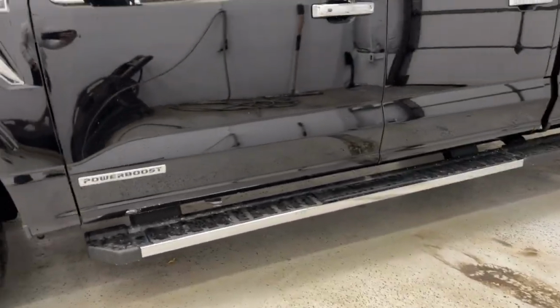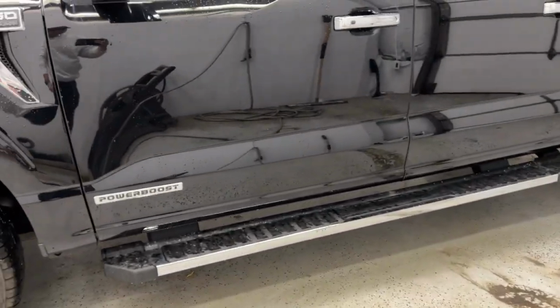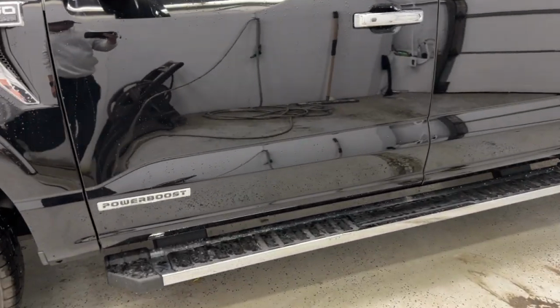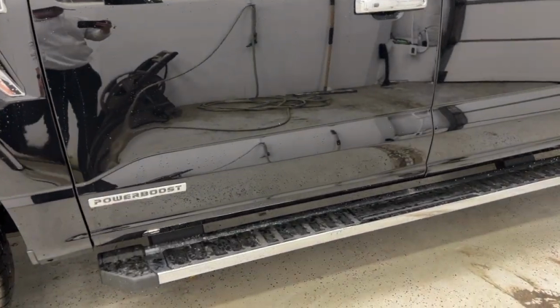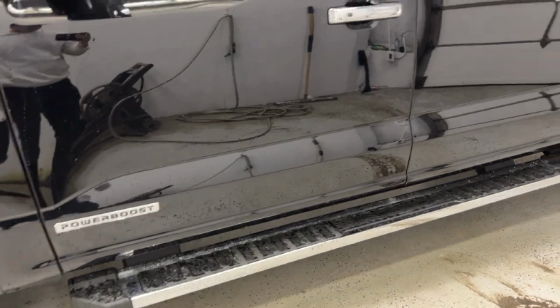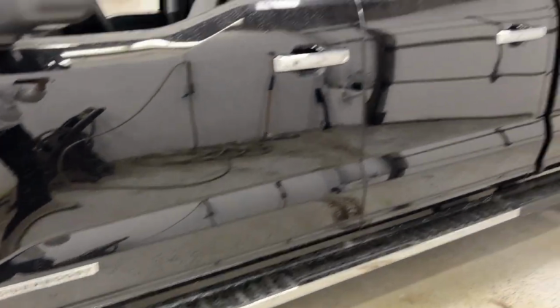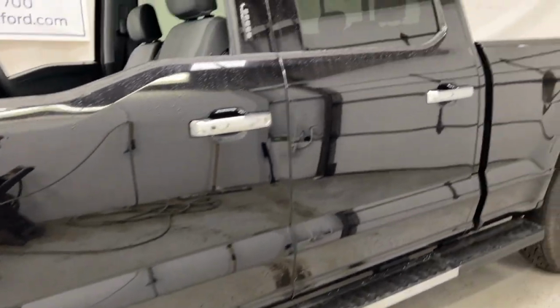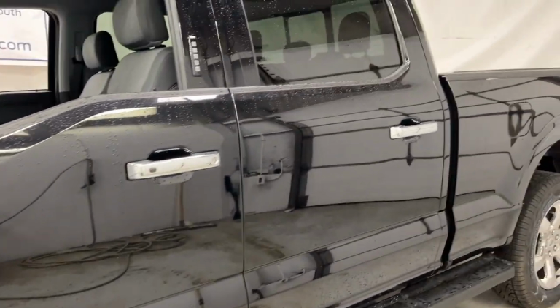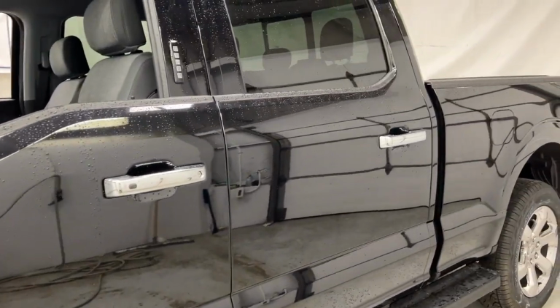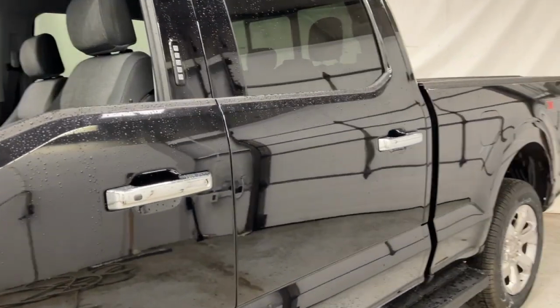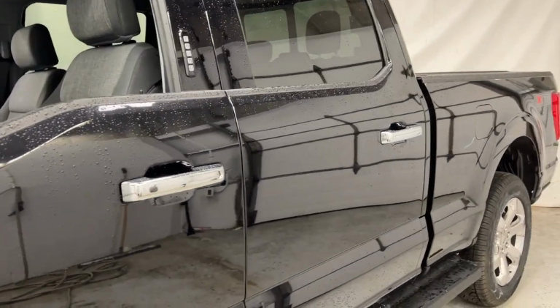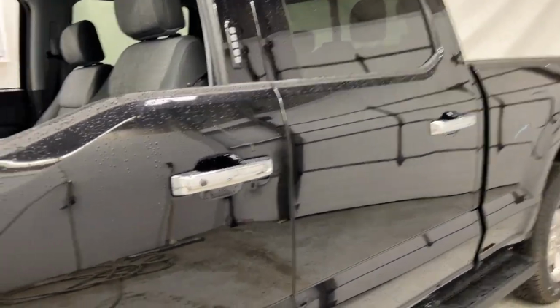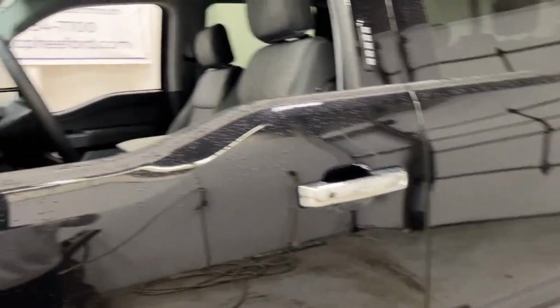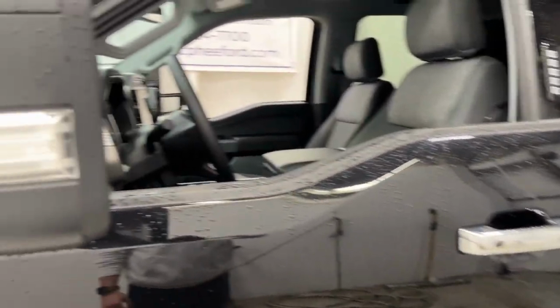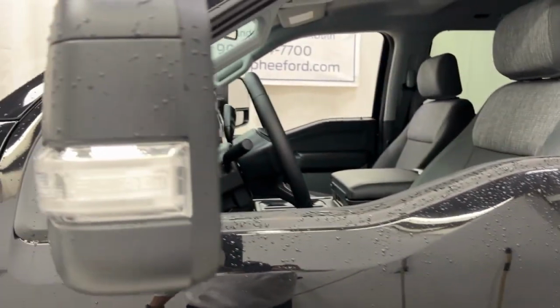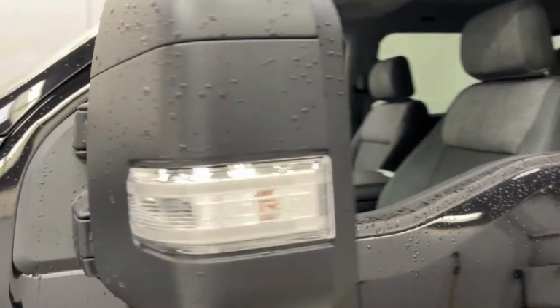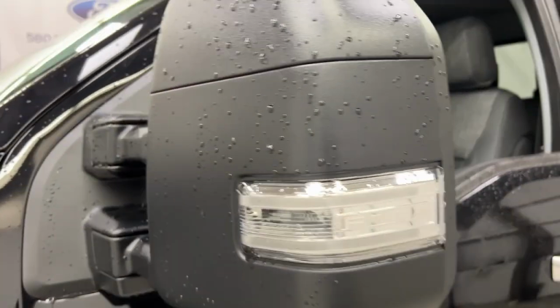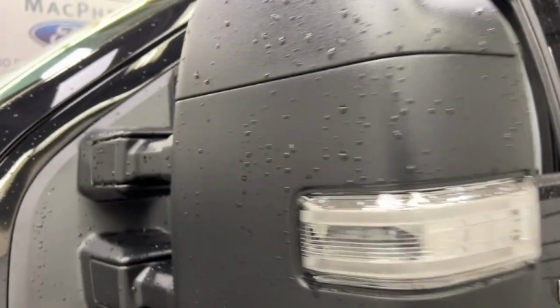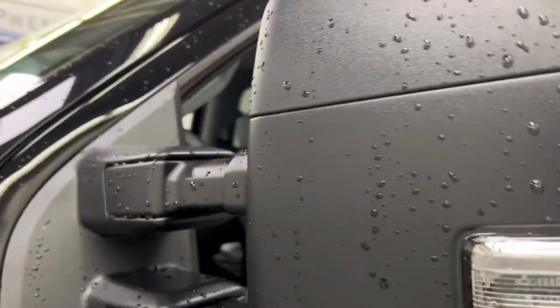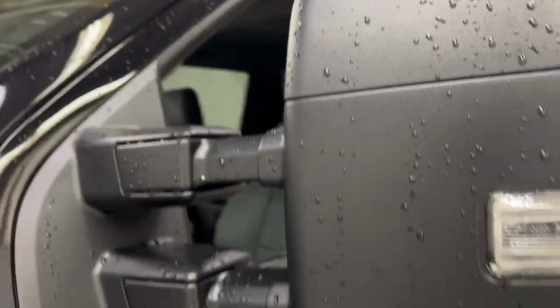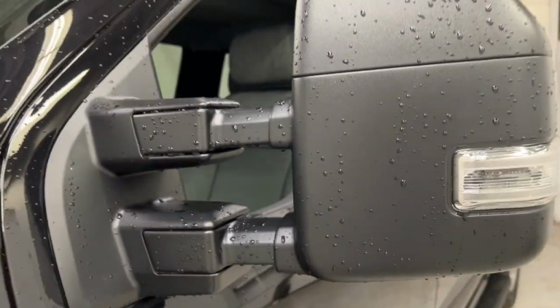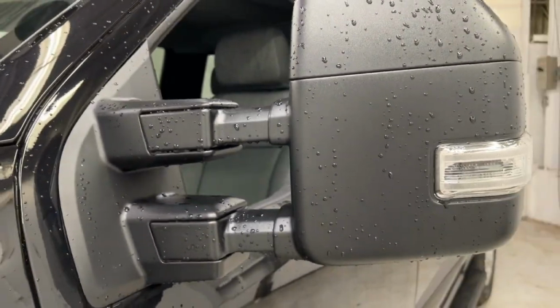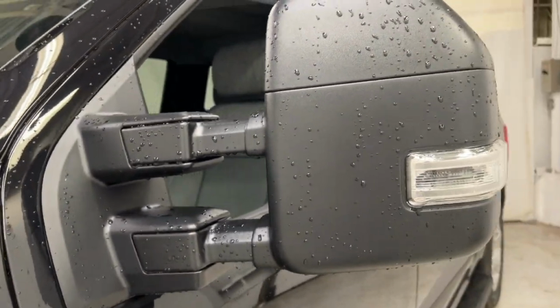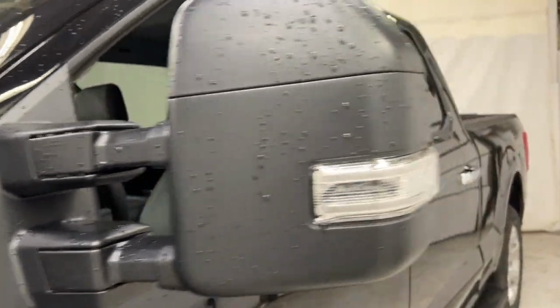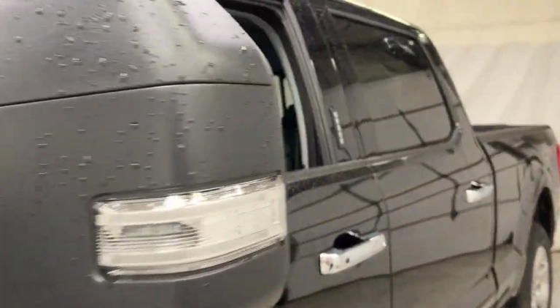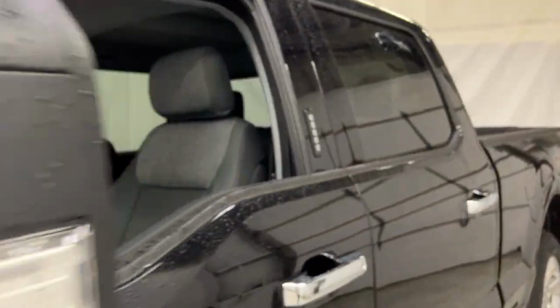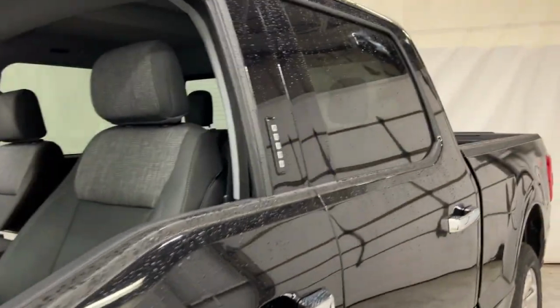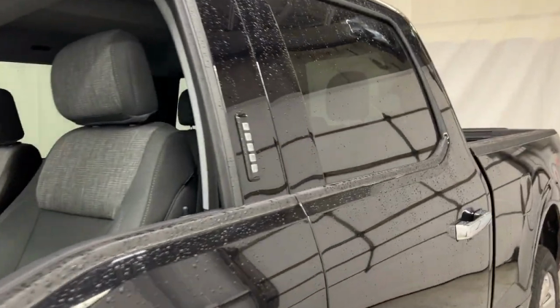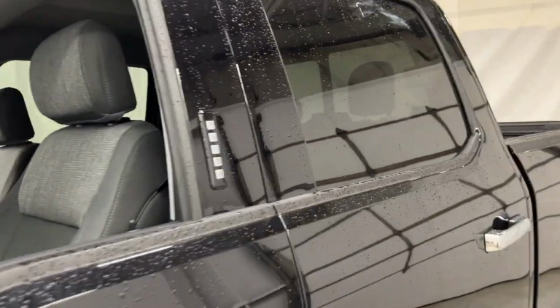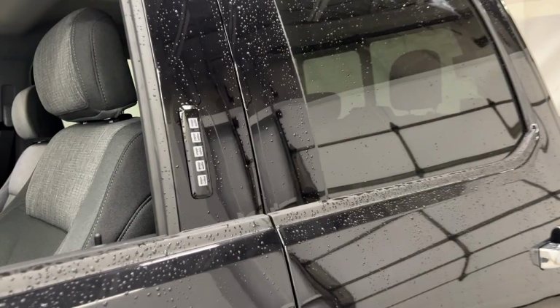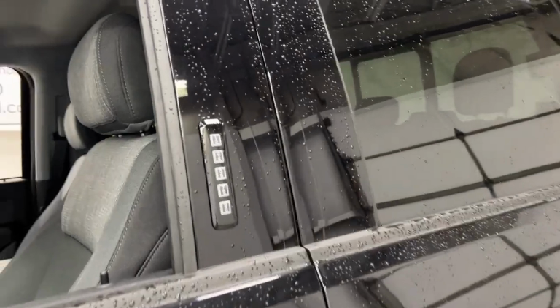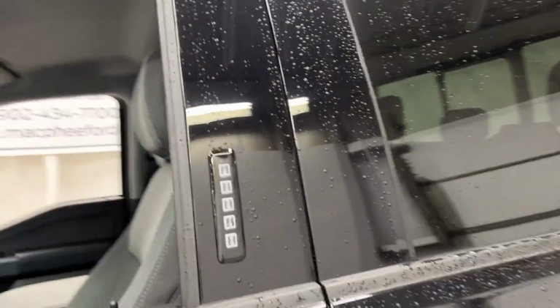This truck is also equipped with the Power Boost engine — this is the hybrid engine on the F-150 for this year. Starting outside, you do get these tow mirrors, folding and extendable, and you've got your remote entry keypad on the side of the door here.